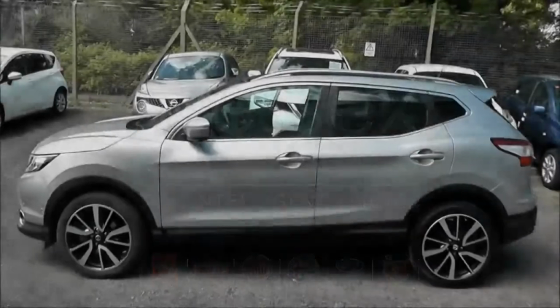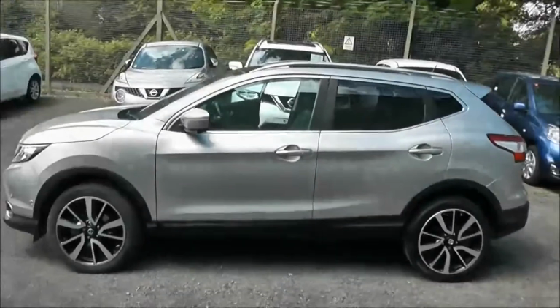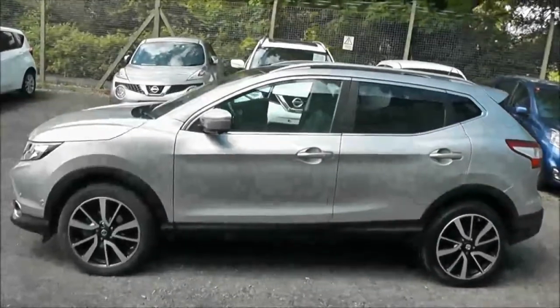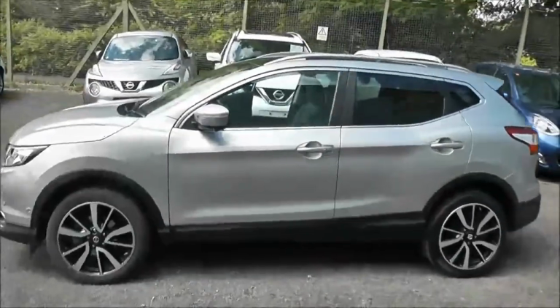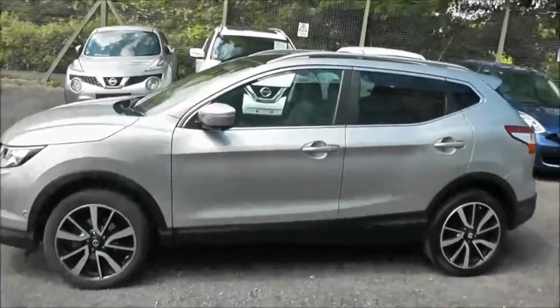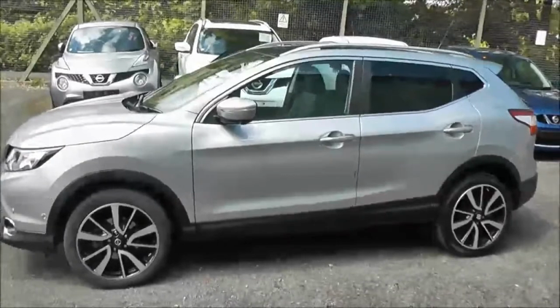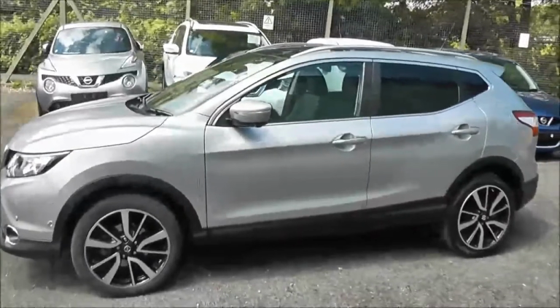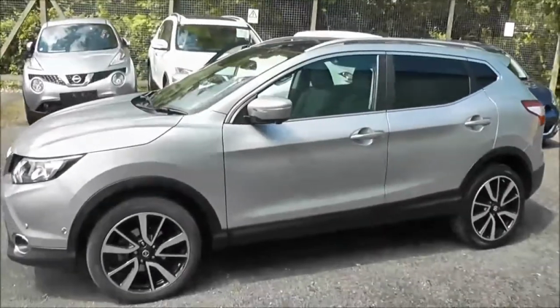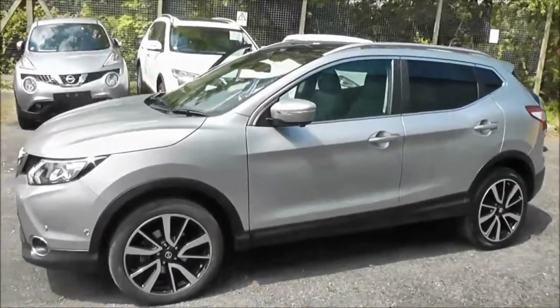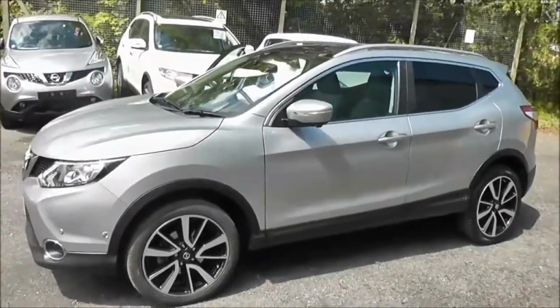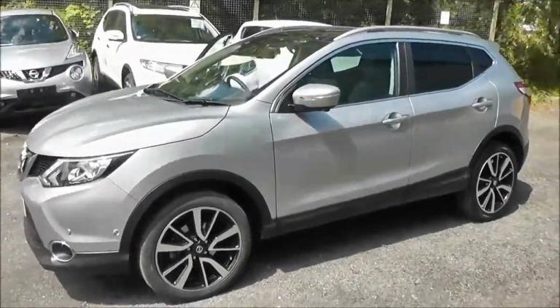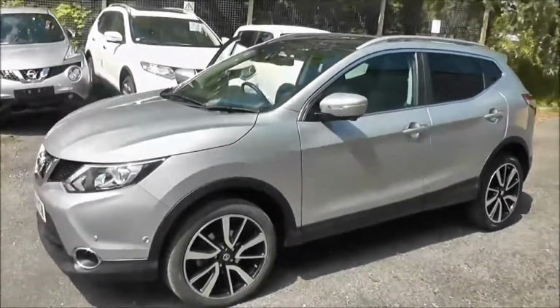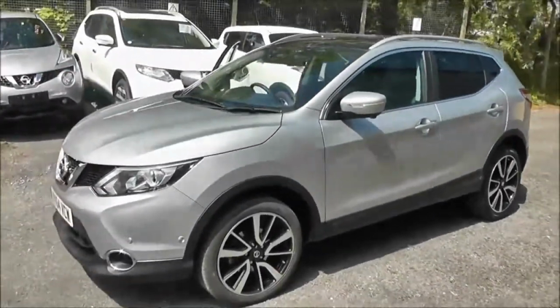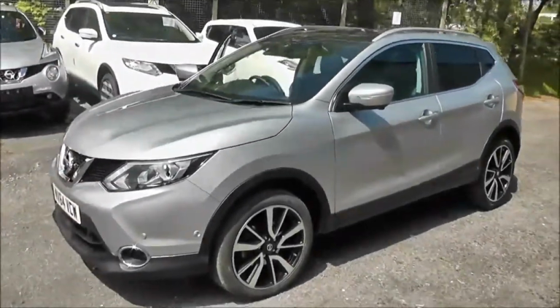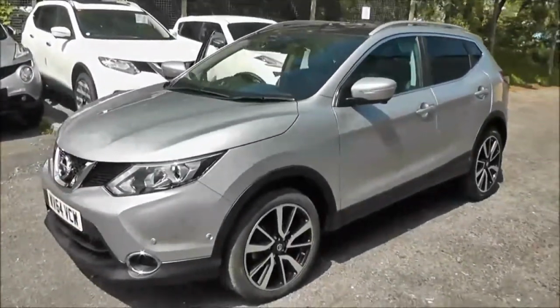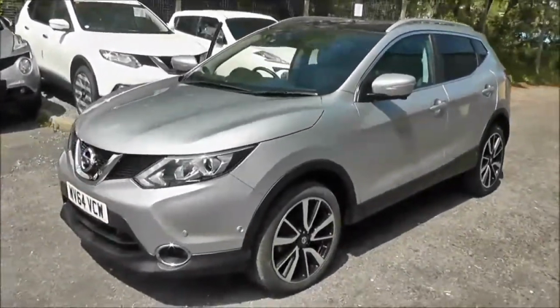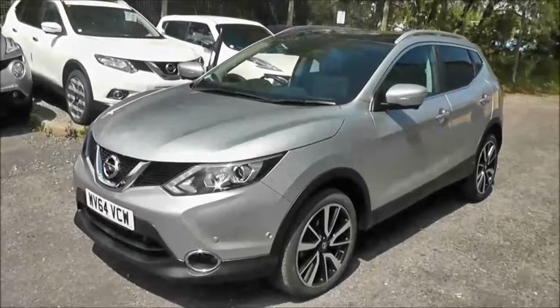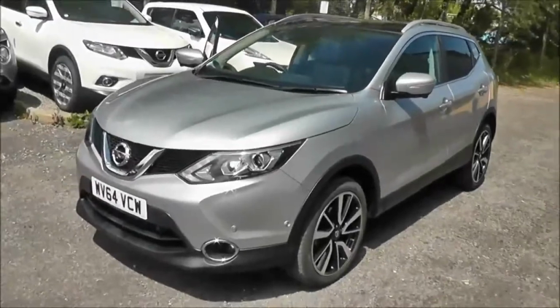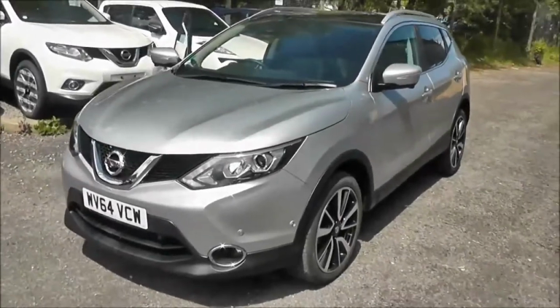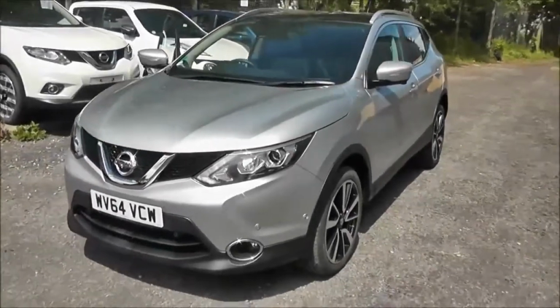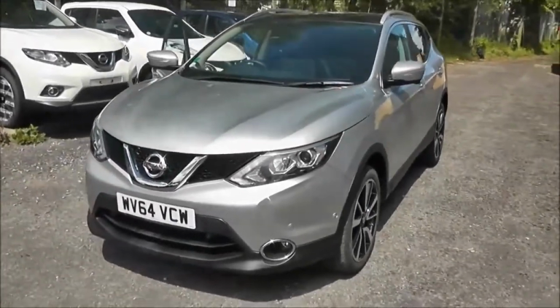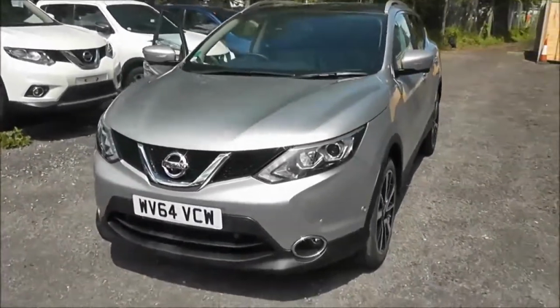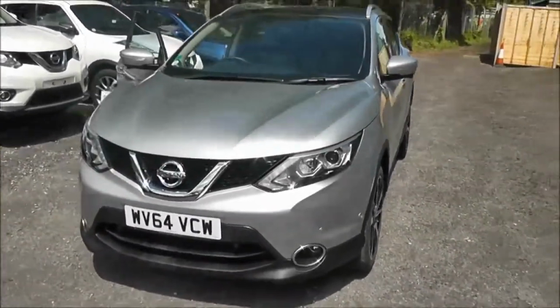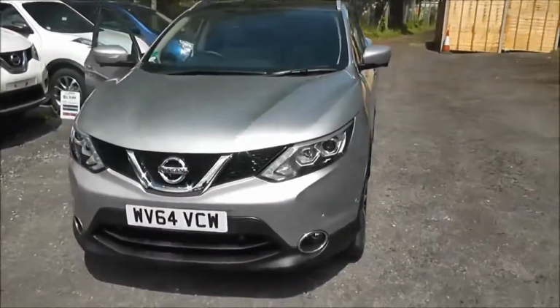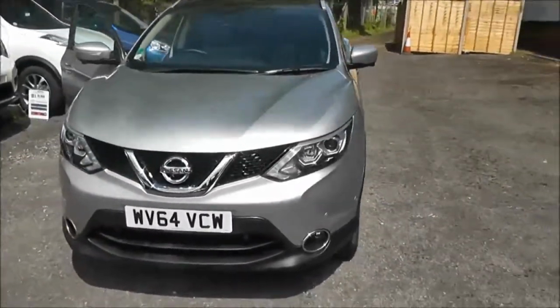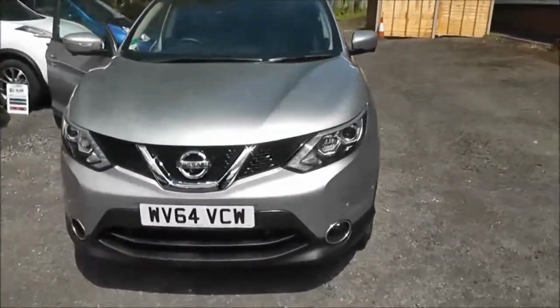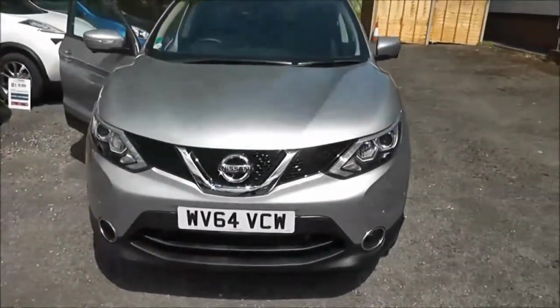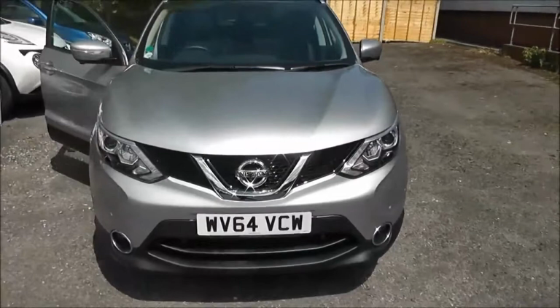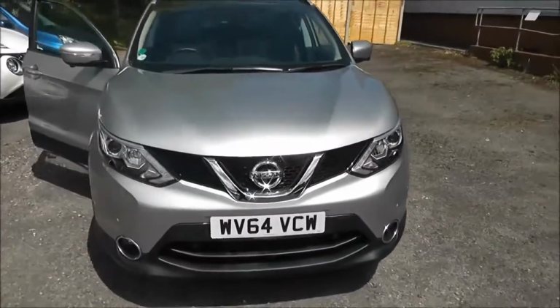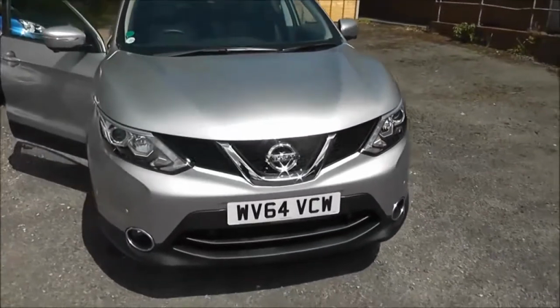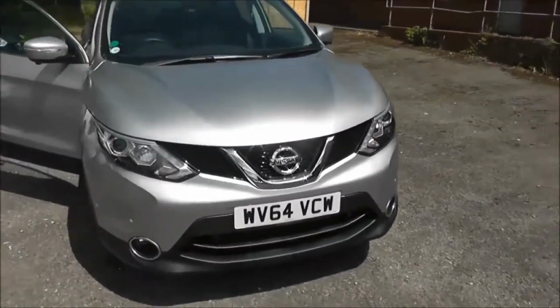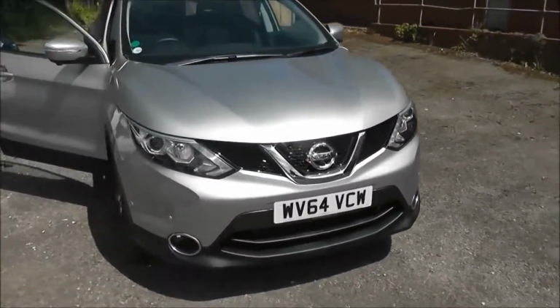Welcome to Wessex Garages on Pennywell Road in Bristol. Here we have a next-generation Nissan Qashqai Tecna. This five-door crossover SUV was registered in September 2014. It's a 1.5-litre pure-drive DCI engine.